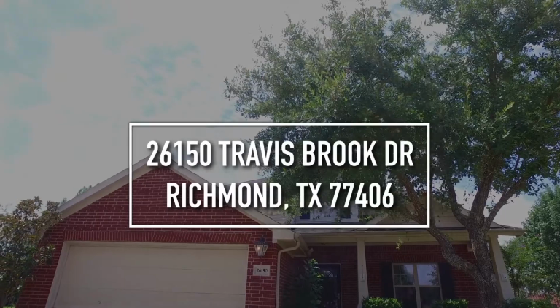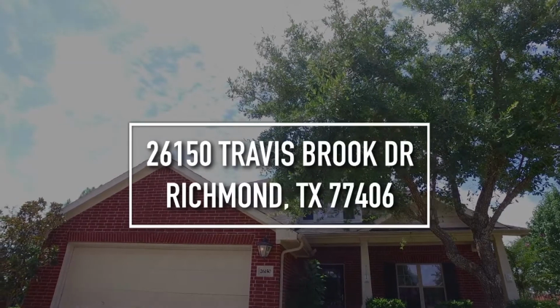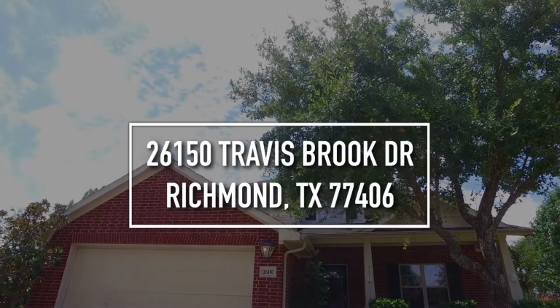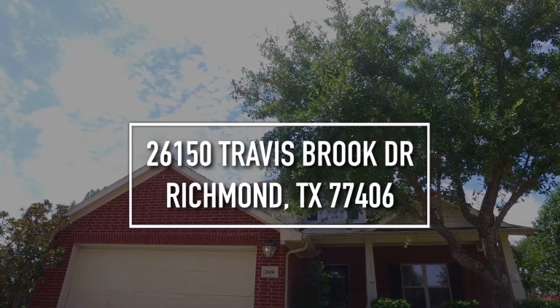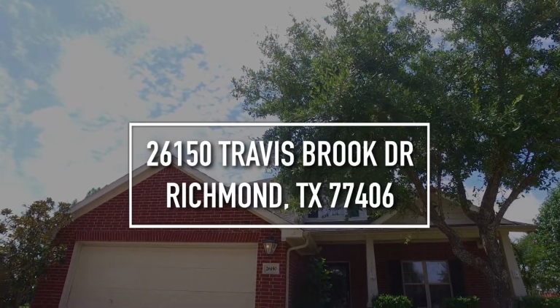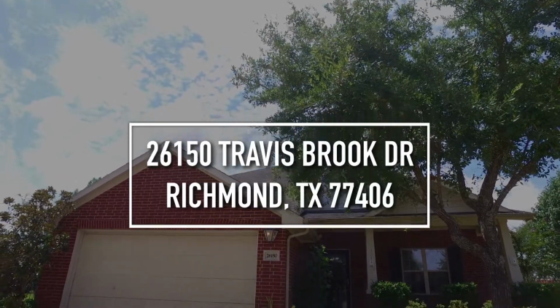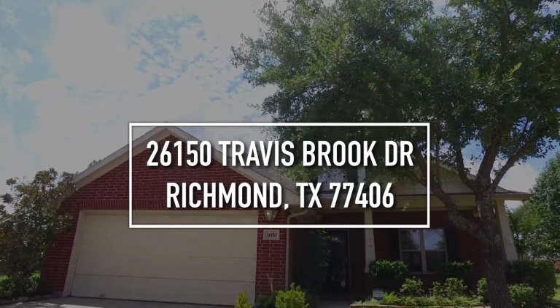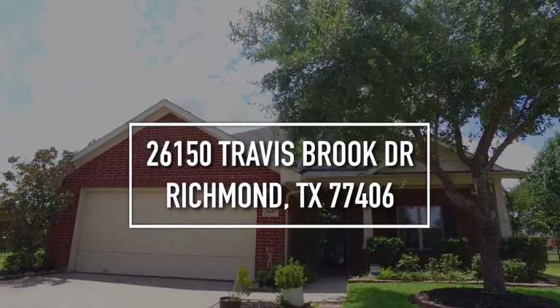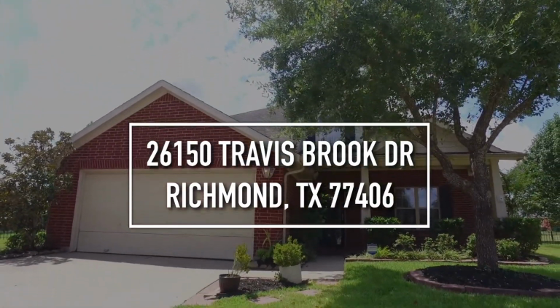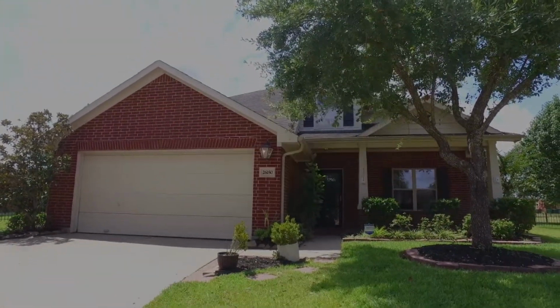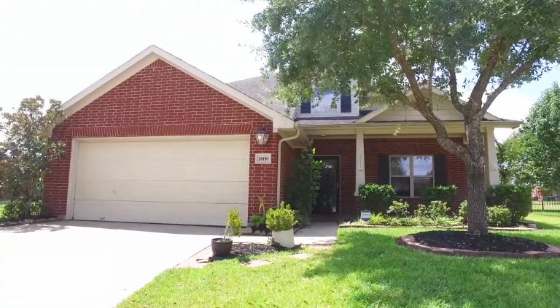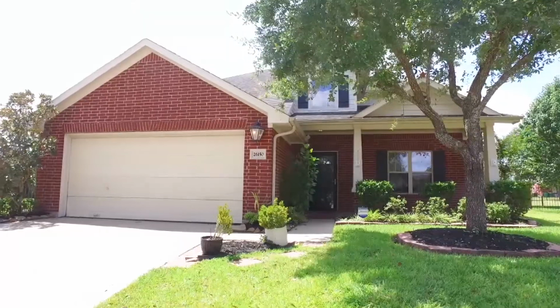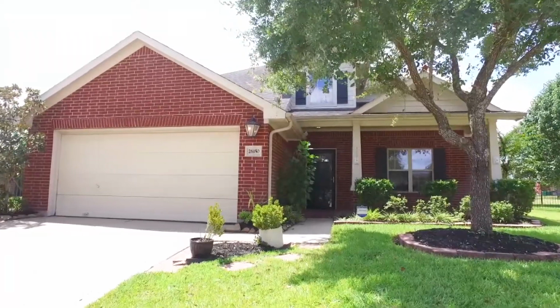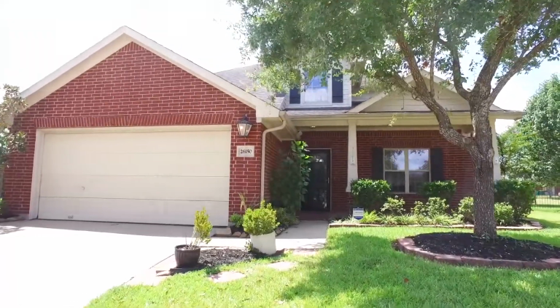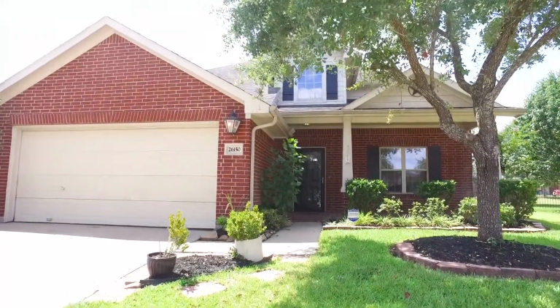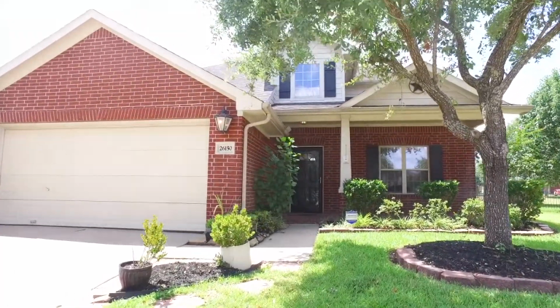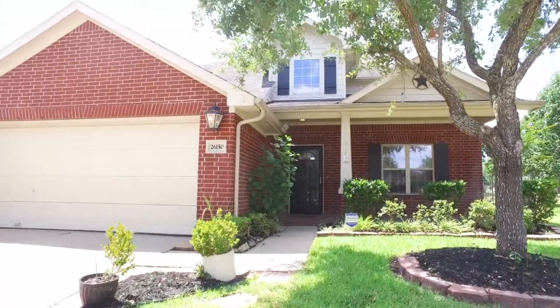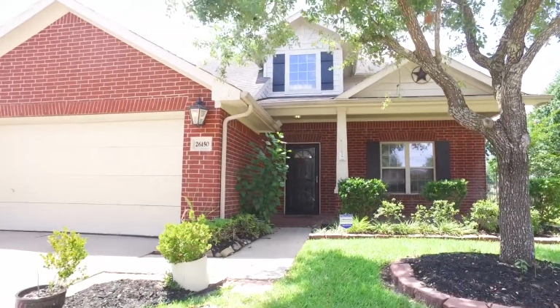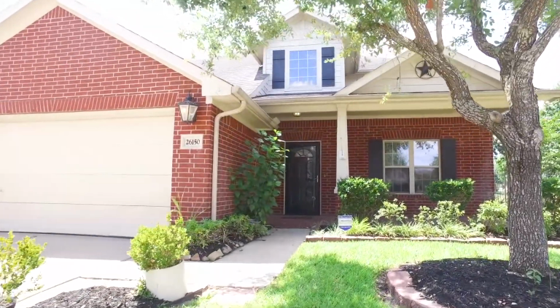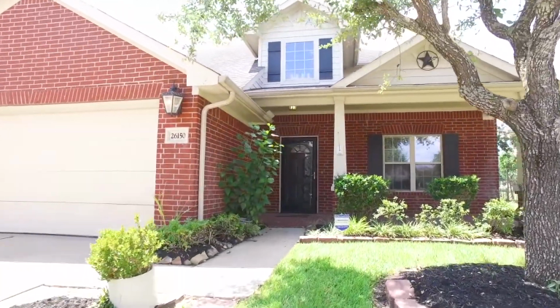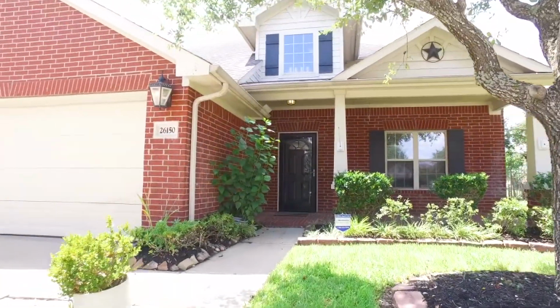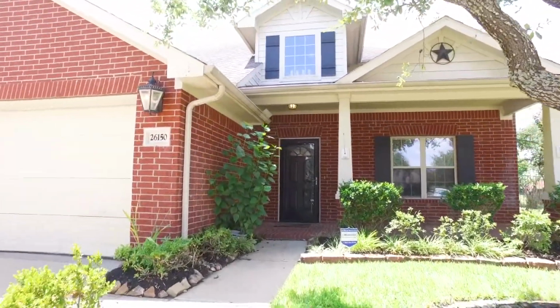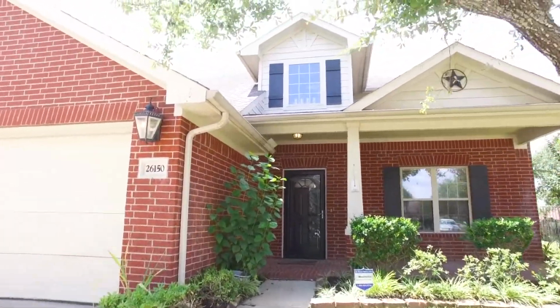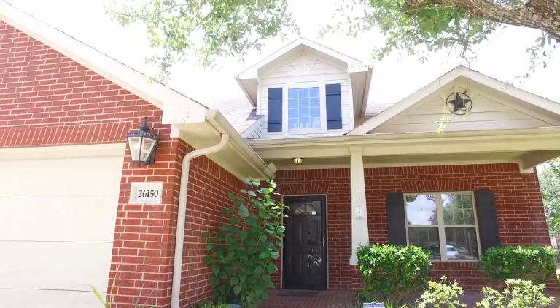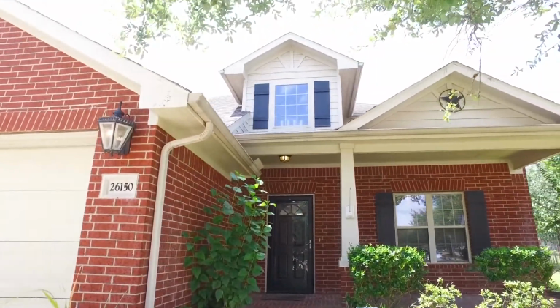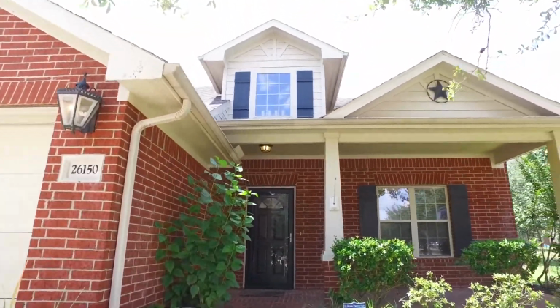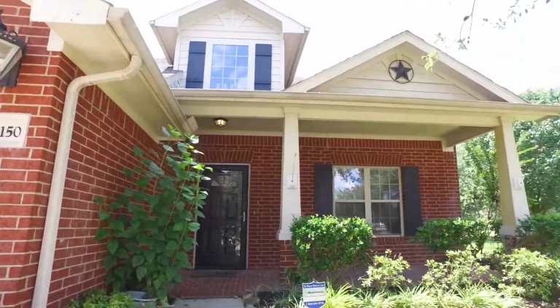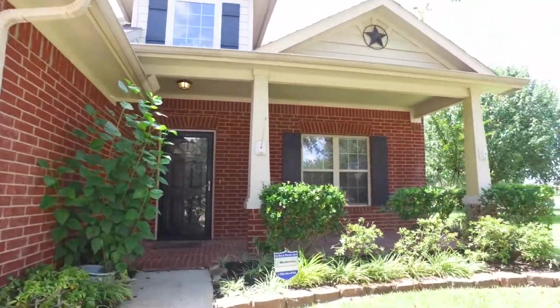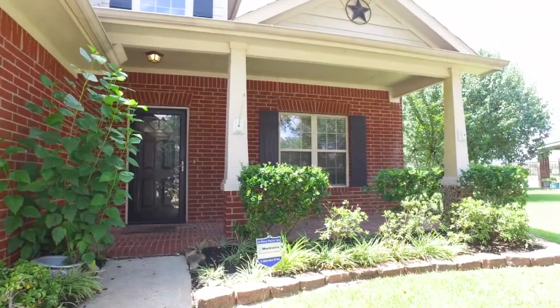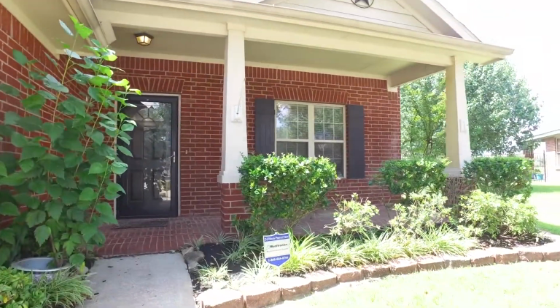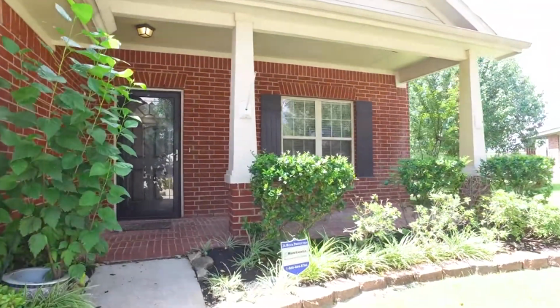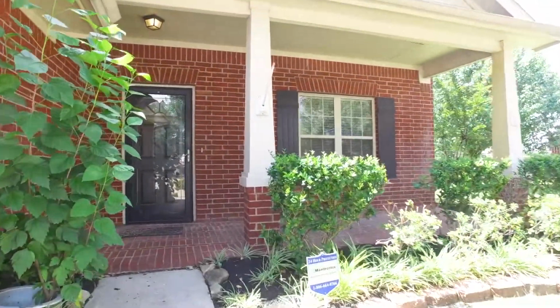Welcome to Richmond, Texas and the walkthrough video tour of this now-for-sale home. Built in the year 2006, it has a two-car garage, stands two stories with four bedrooms, two full and one-half bathrooms, and a great front porch.